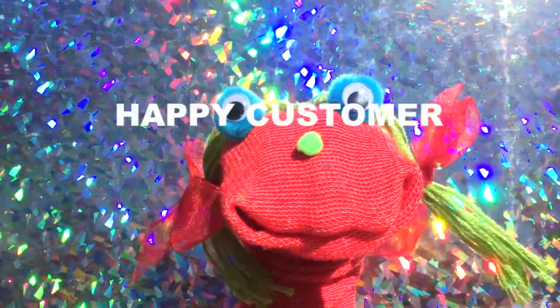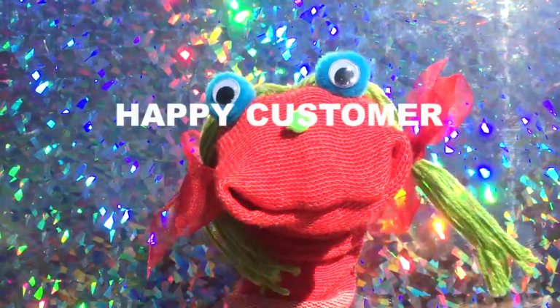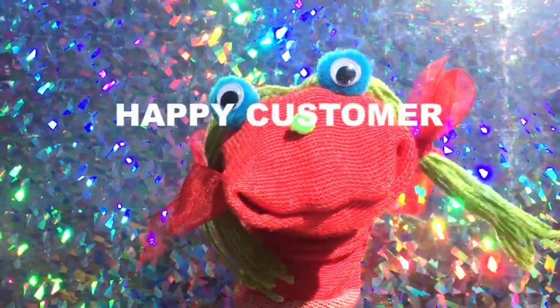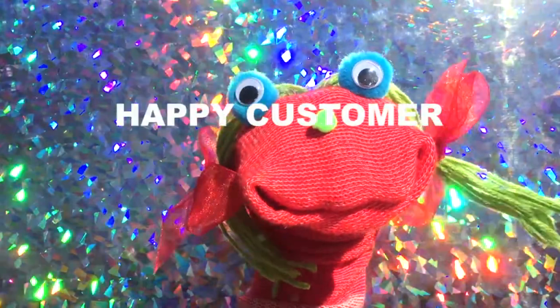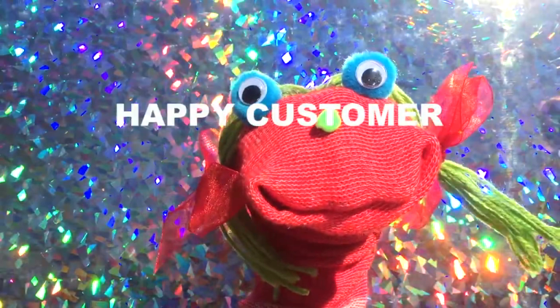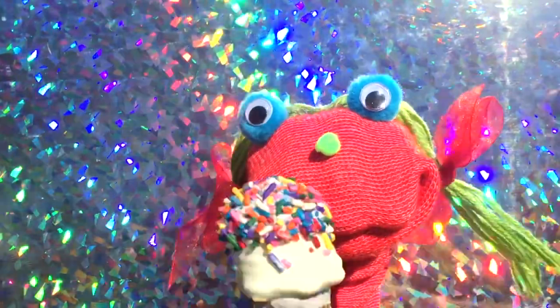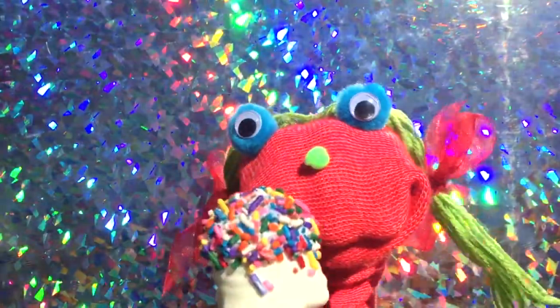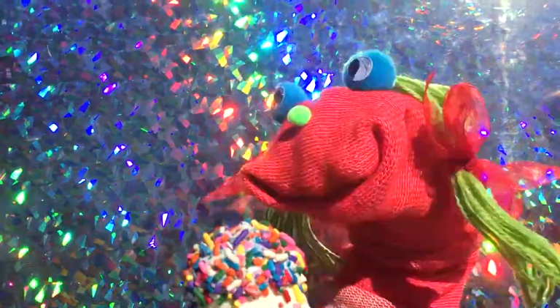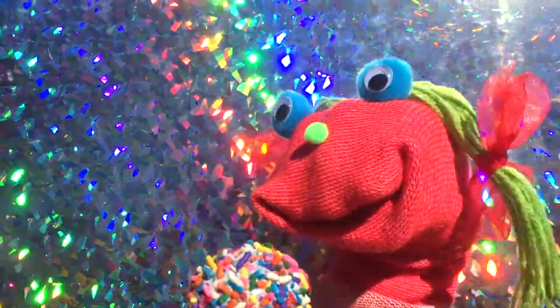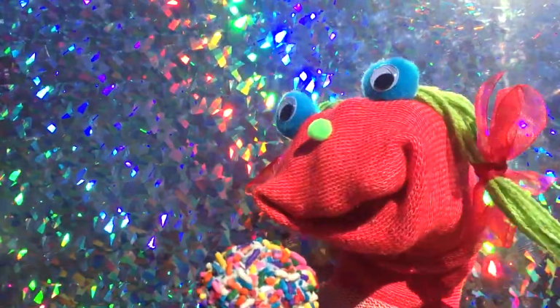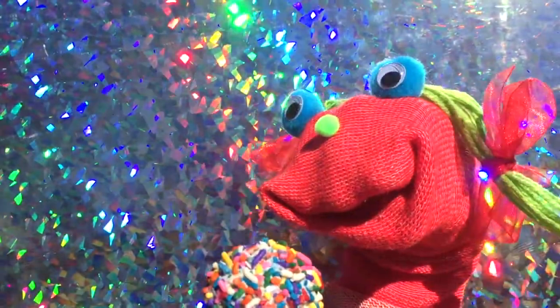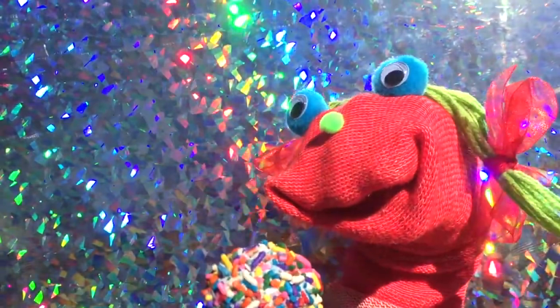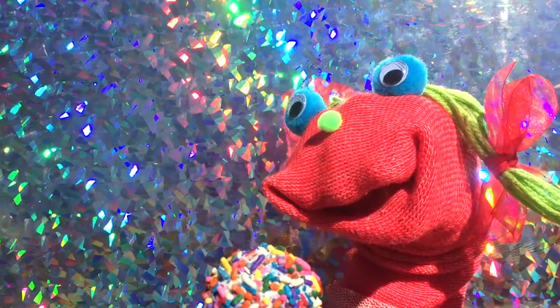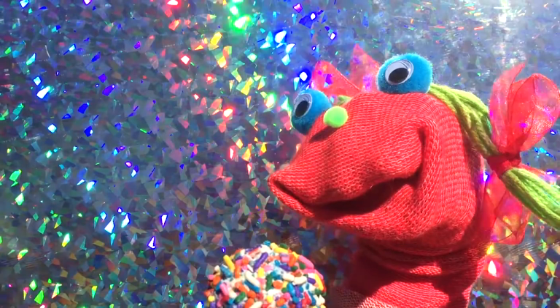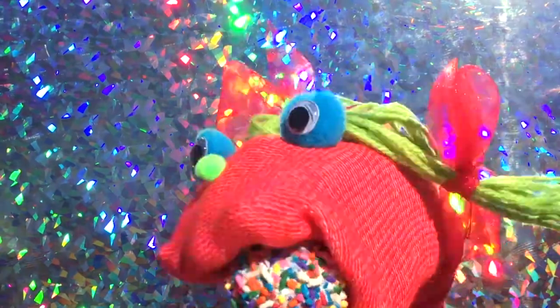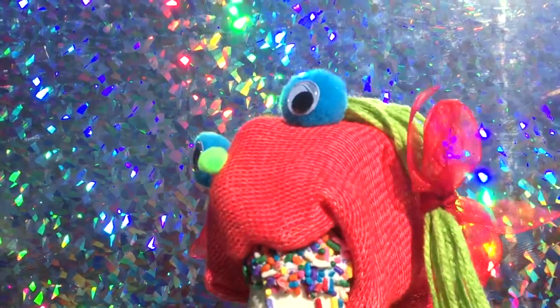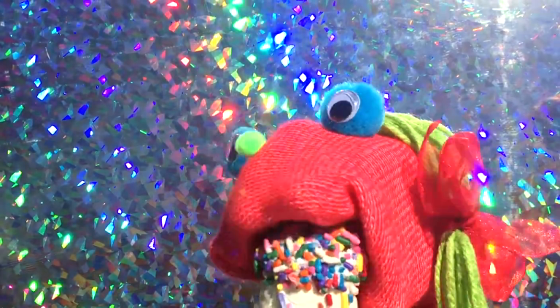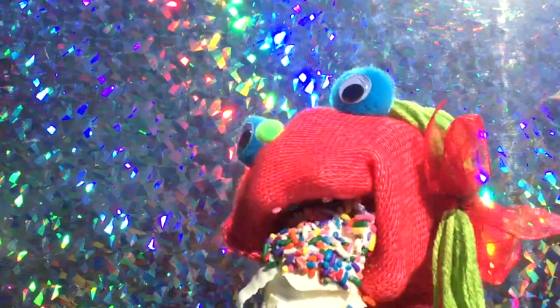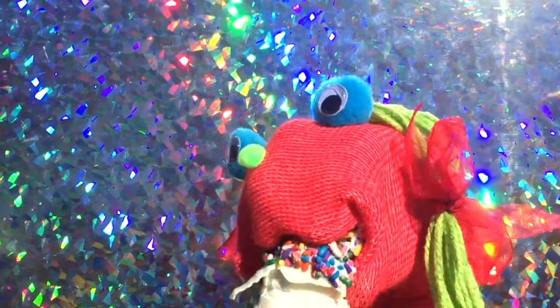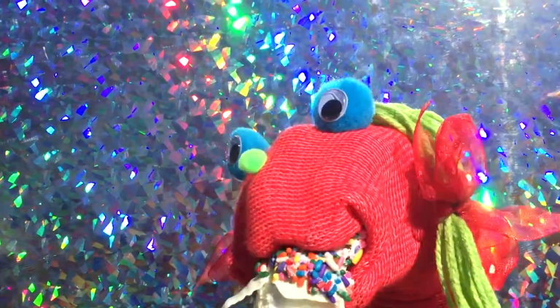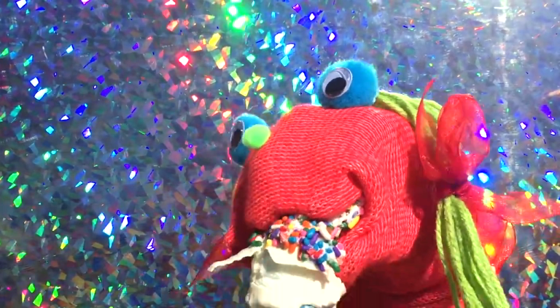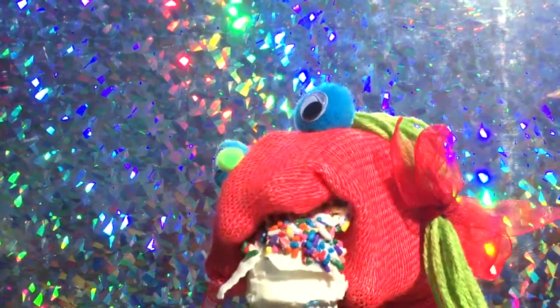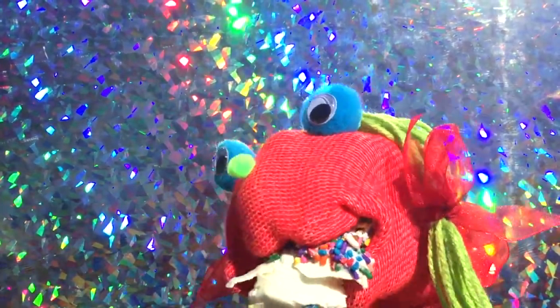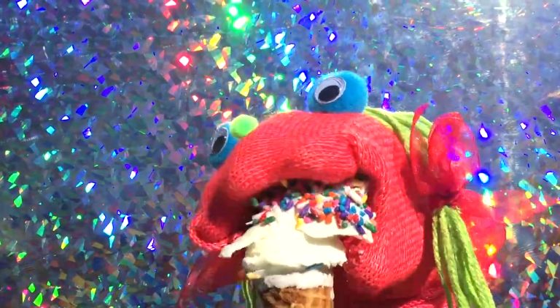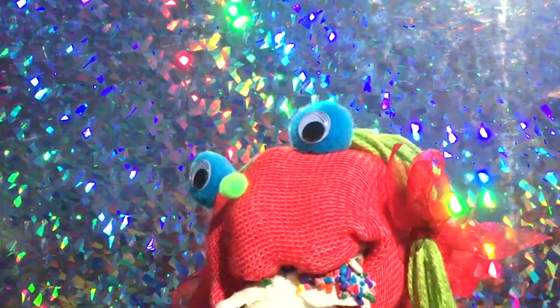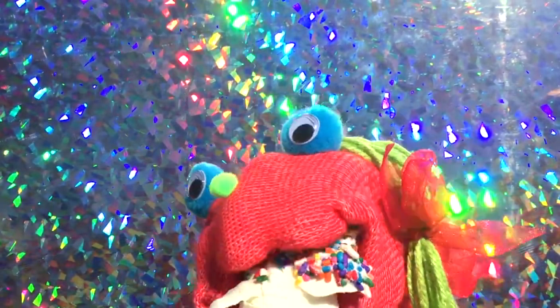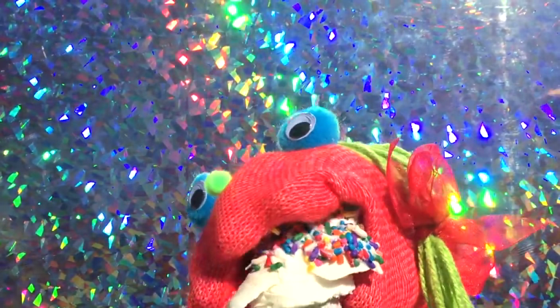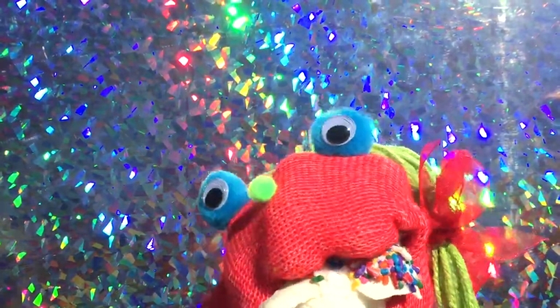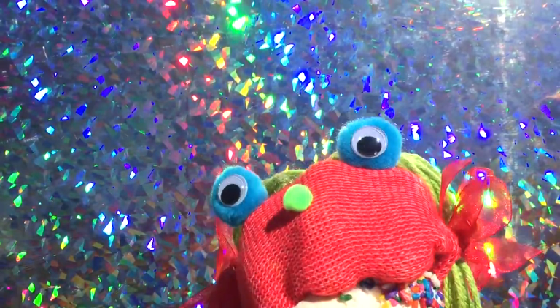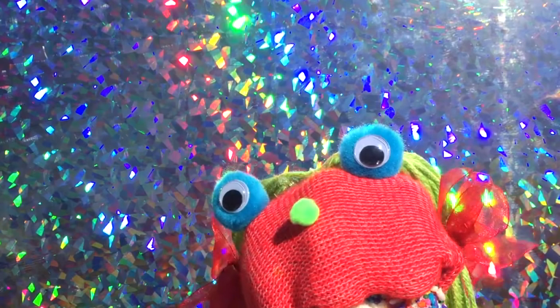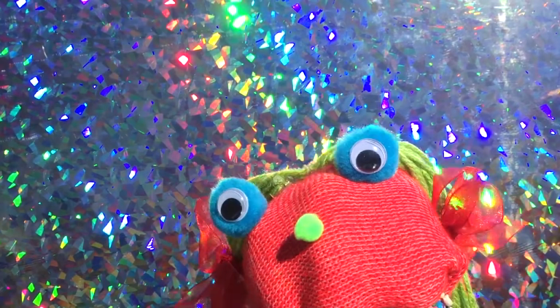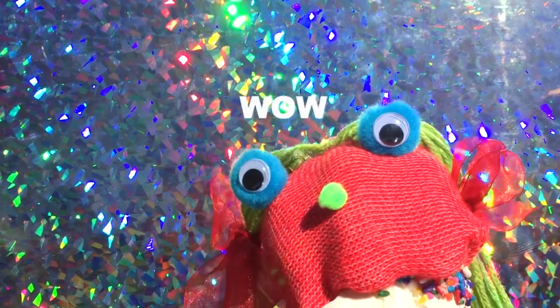This is a happy customer because she used the new Ice Cream Please app to find her neighborhood ice cream truck. And now she gets to enjoy her favorite birthday cake ice cream cone with rainbow sprinkles.